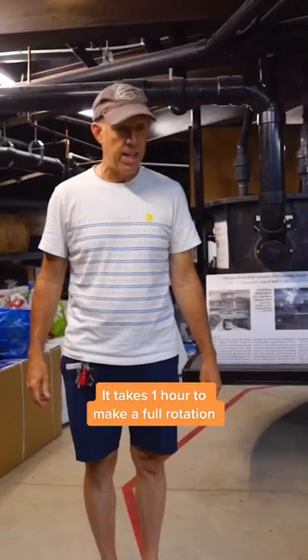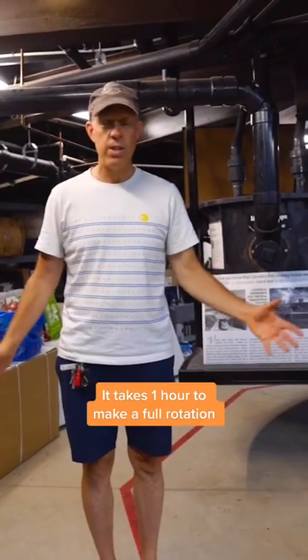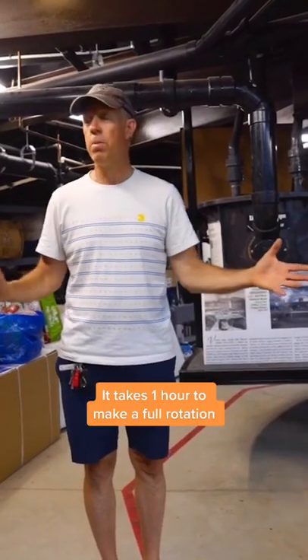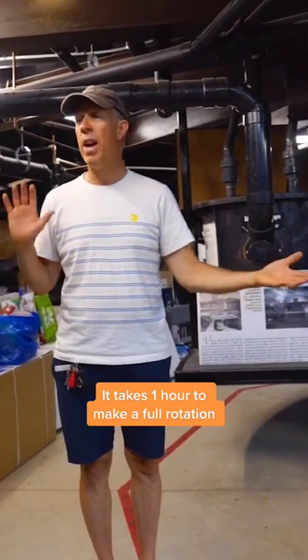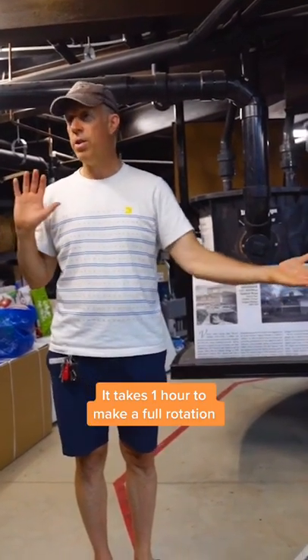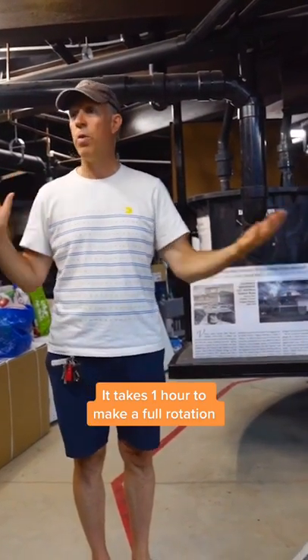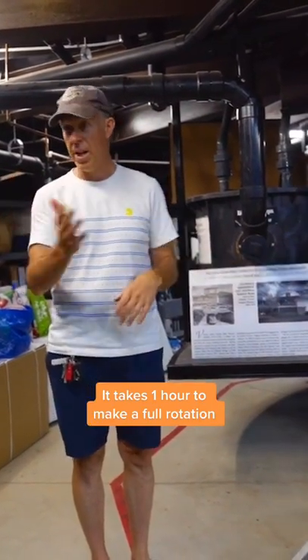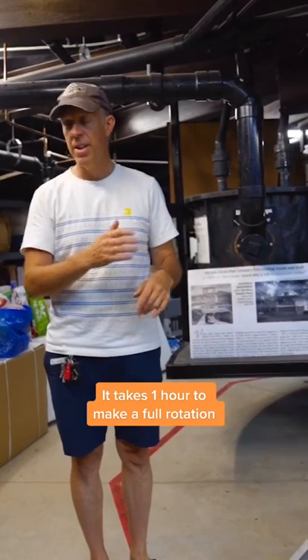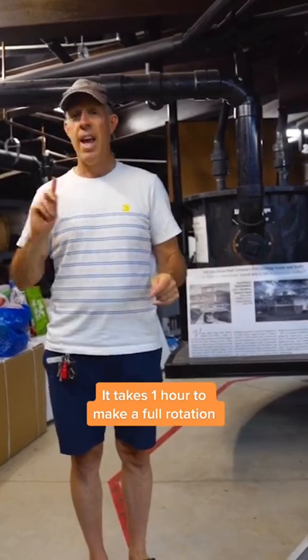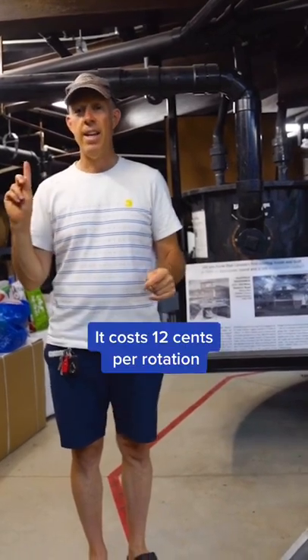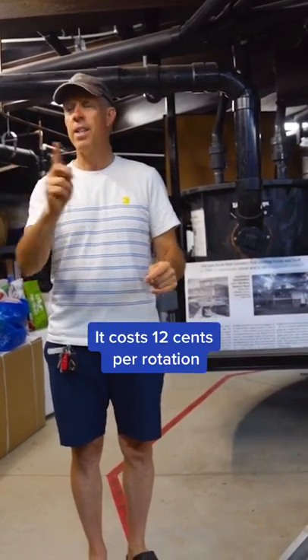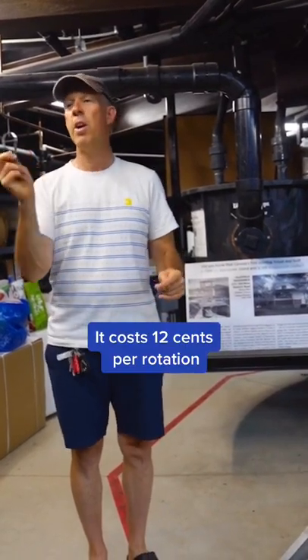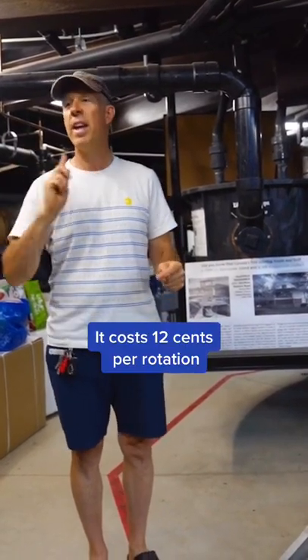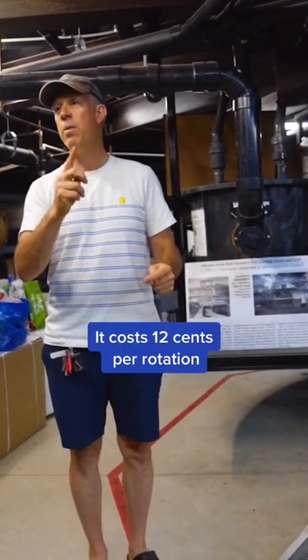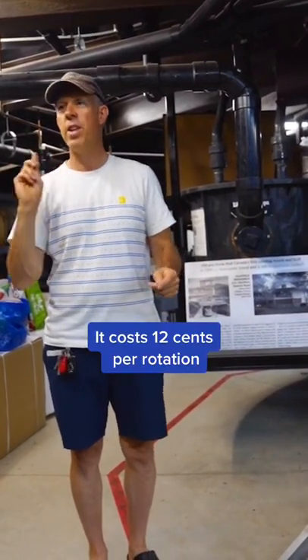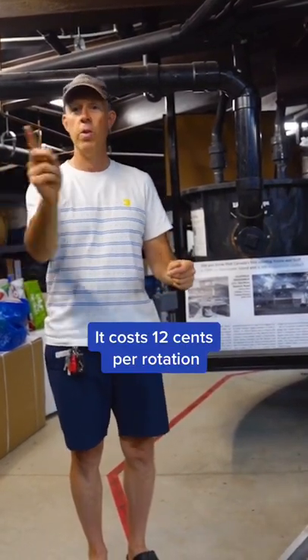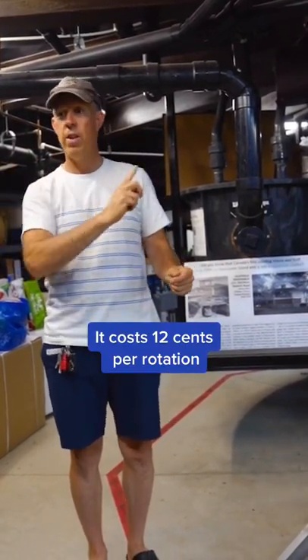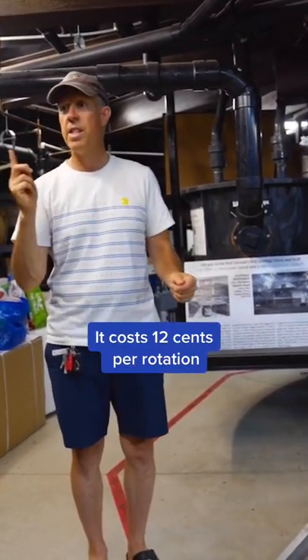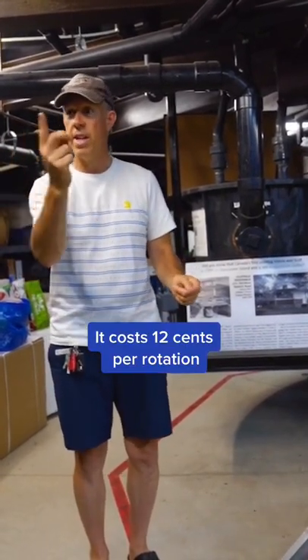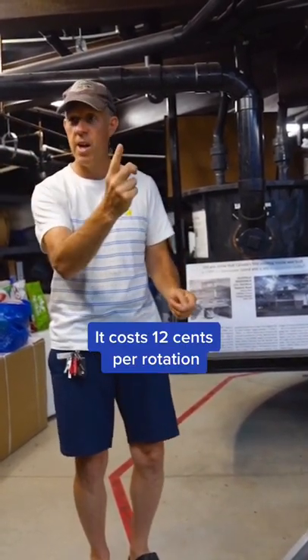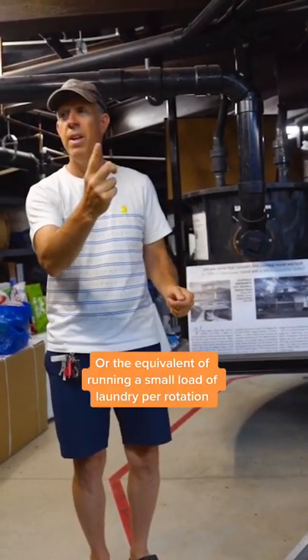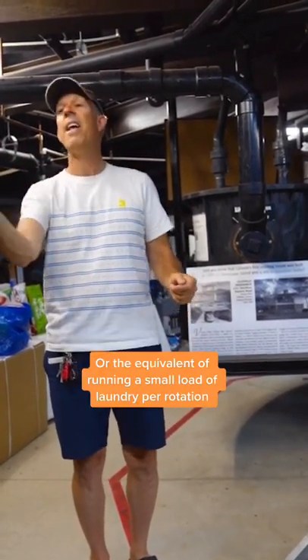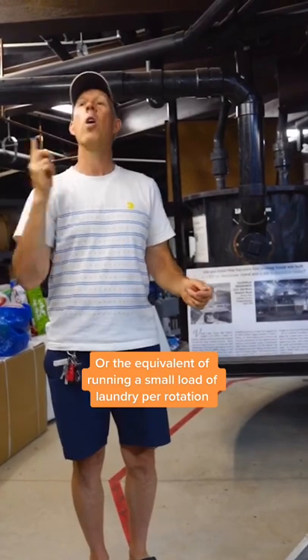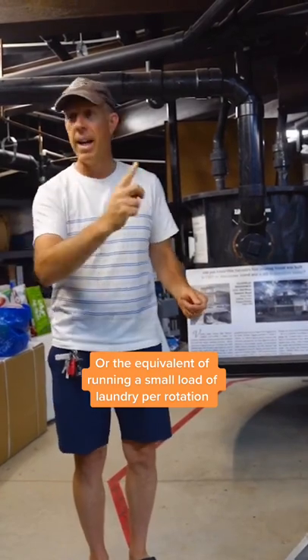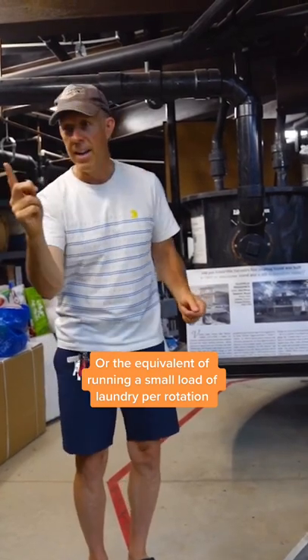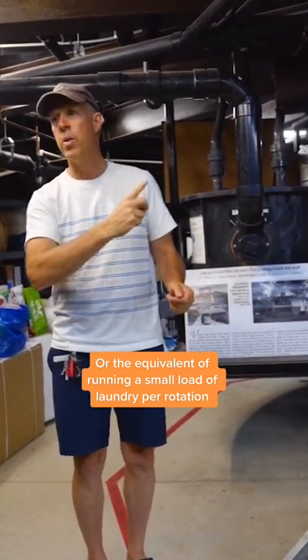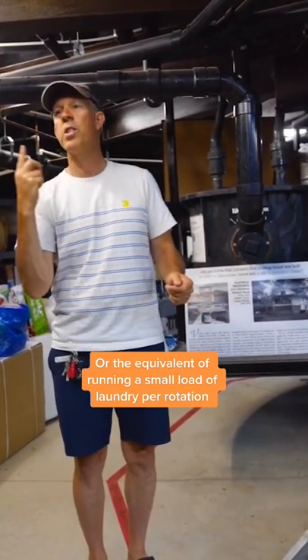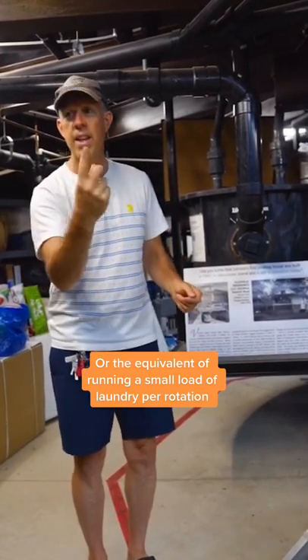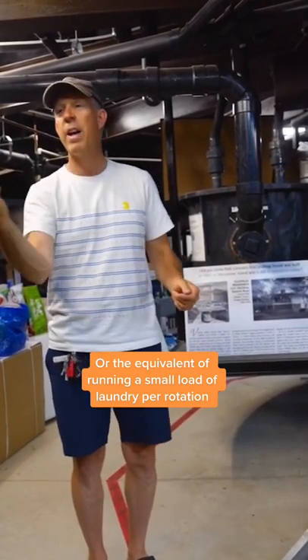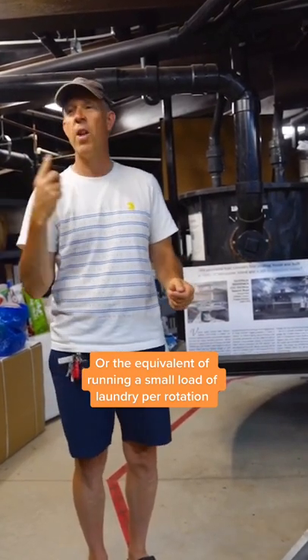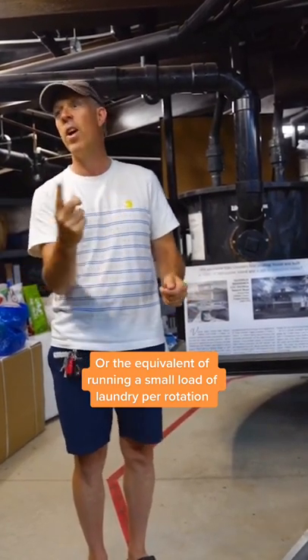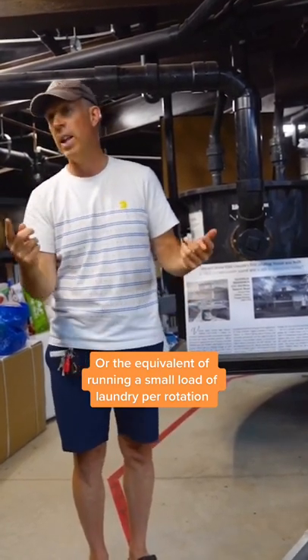The house takes about one hour to do a full rotation, and it doesn't keep going in the same direction — it'll do 360 degrees and stop, then go back again. So it just goes back and forth all day long if we left it.